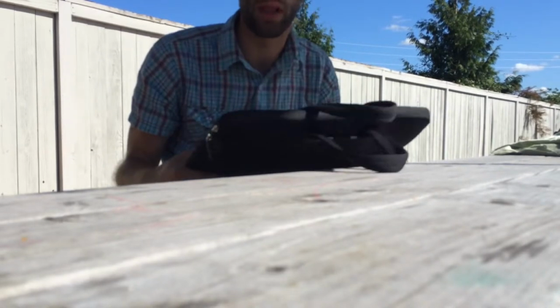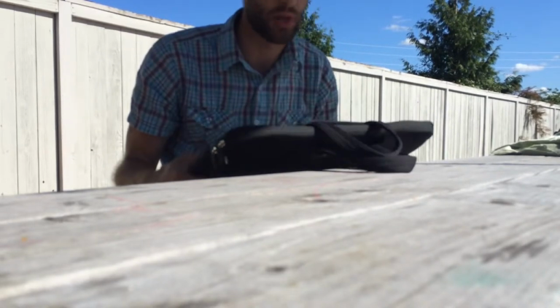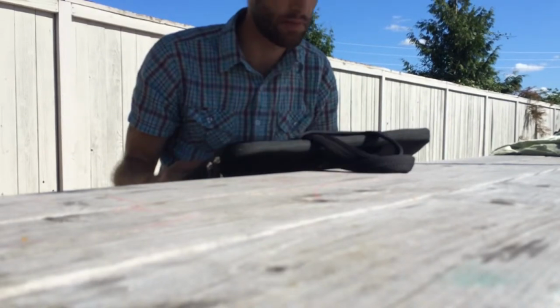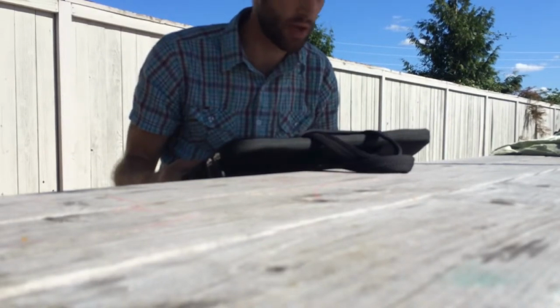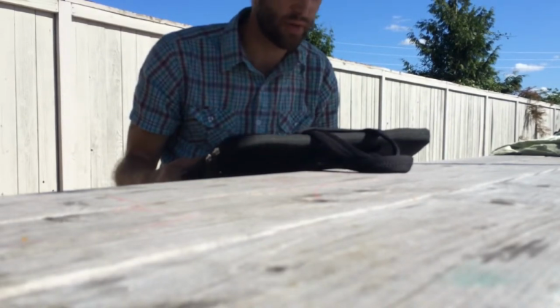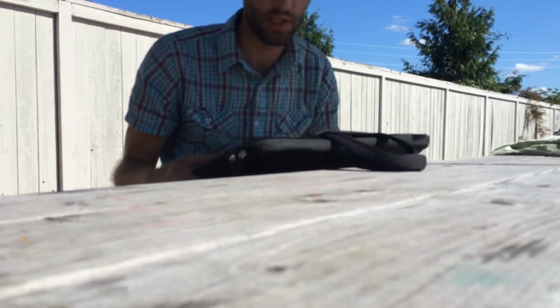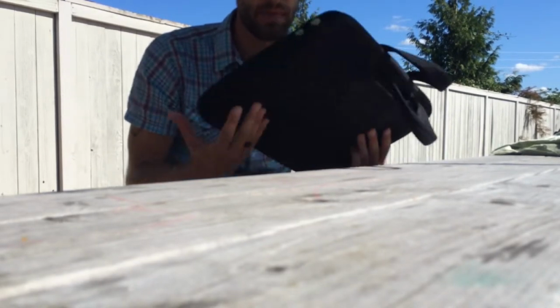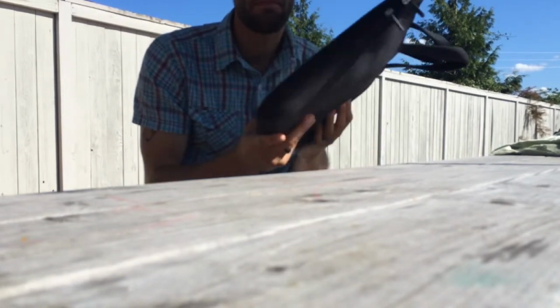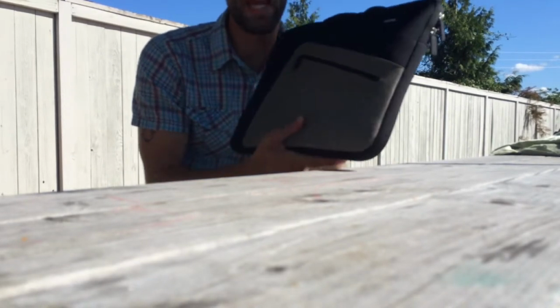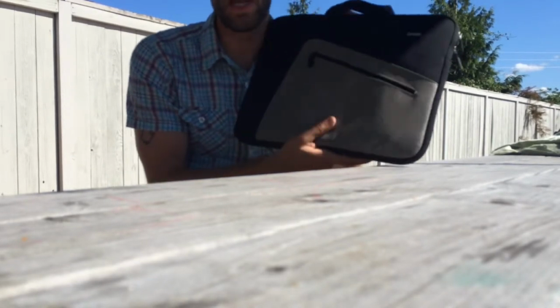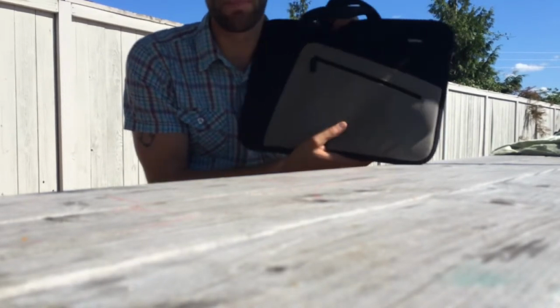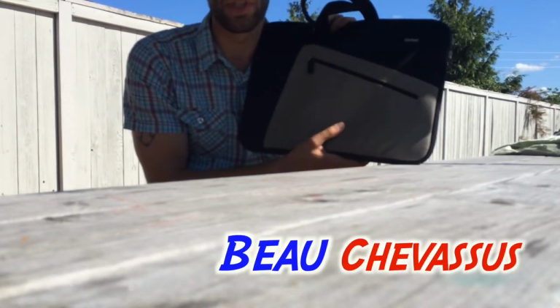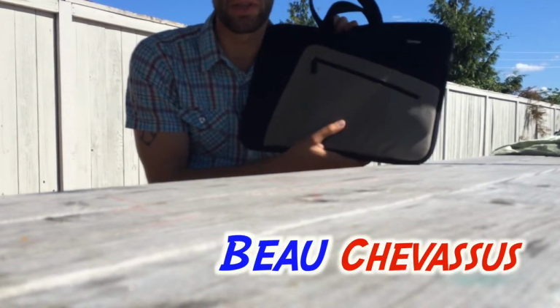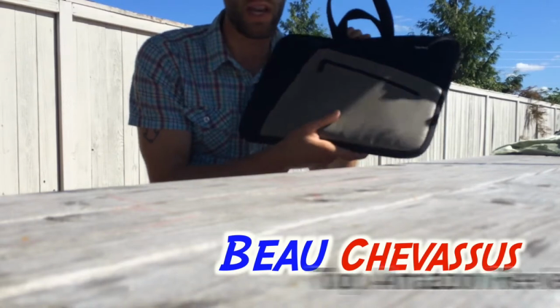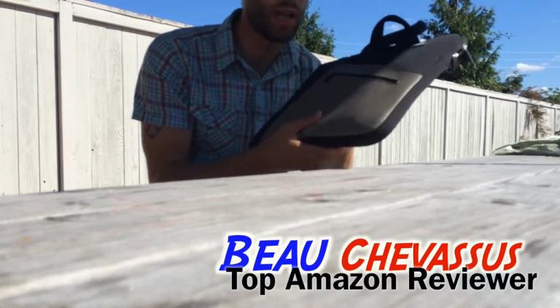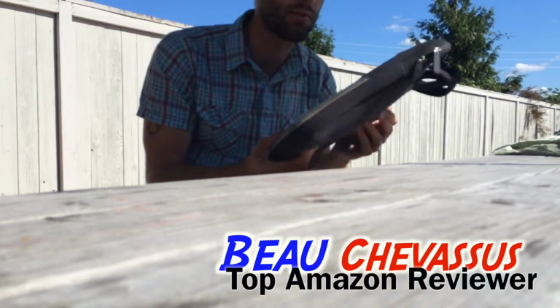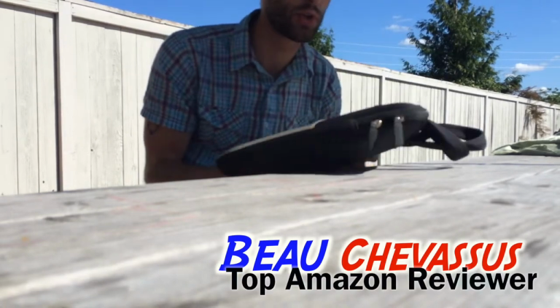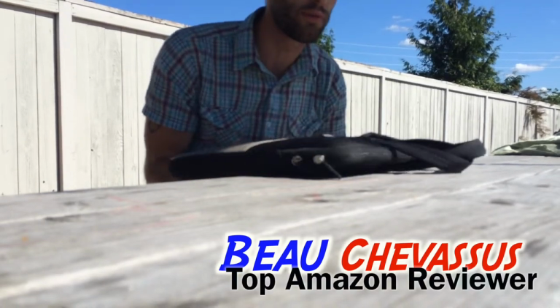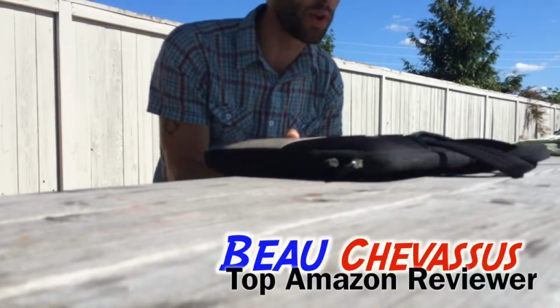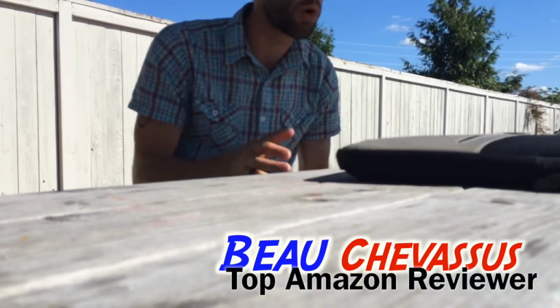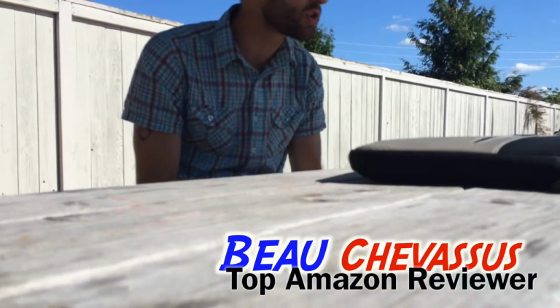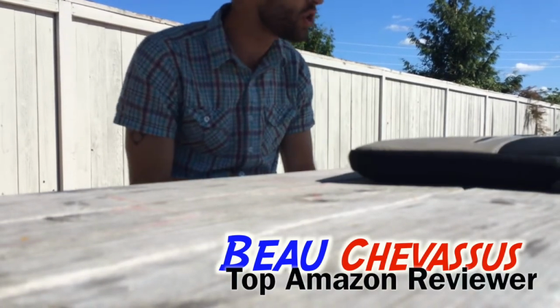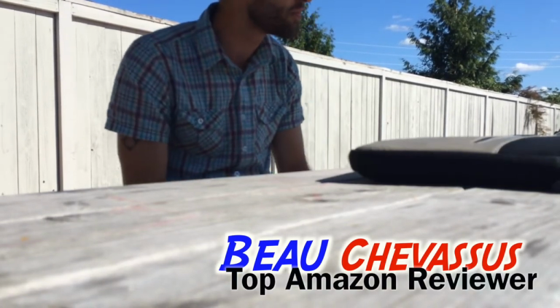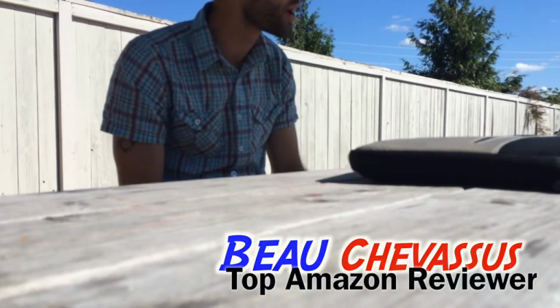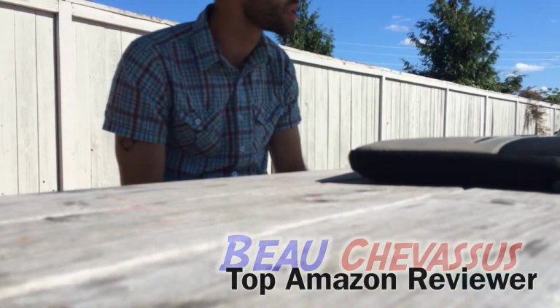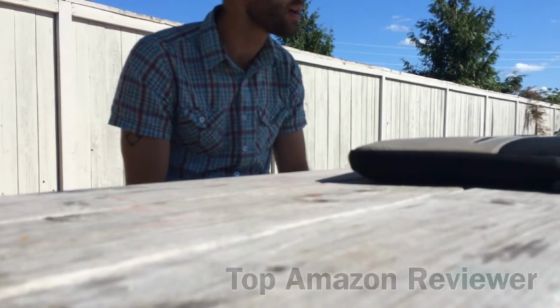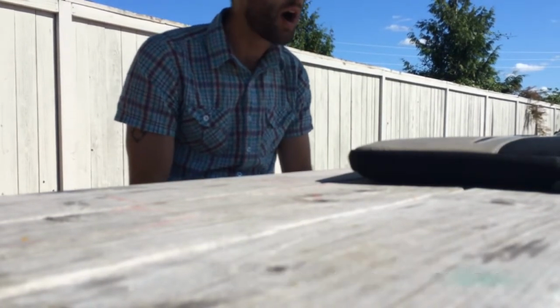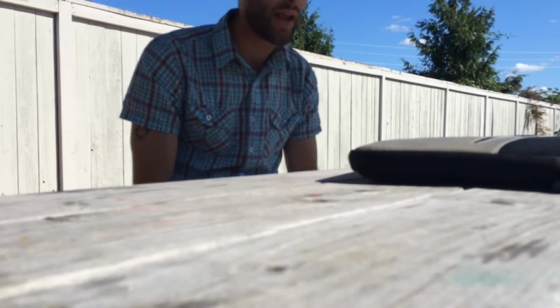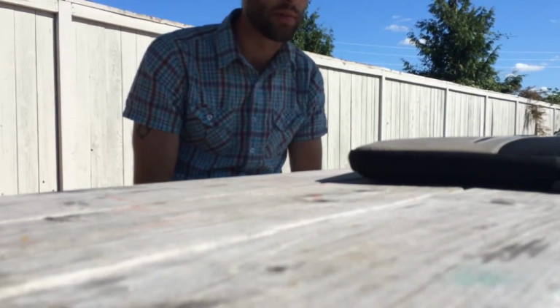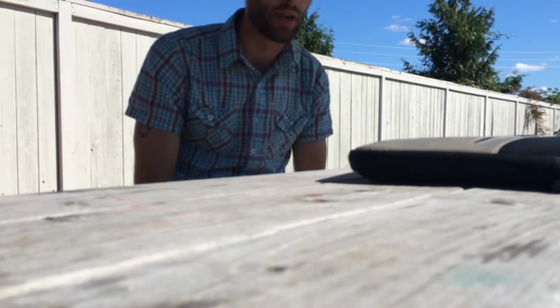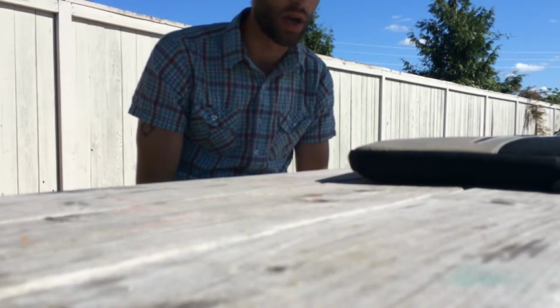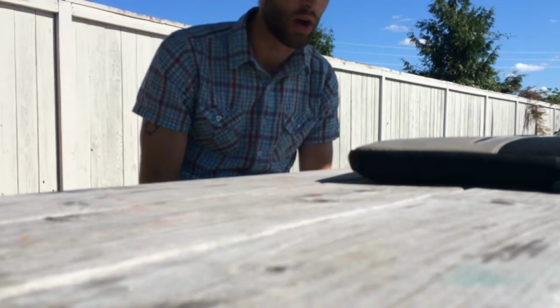My name is Bo Shevisu and I look forward to reviewing more stupid products here on Amazon.com.